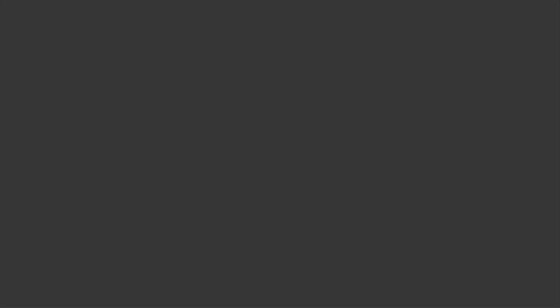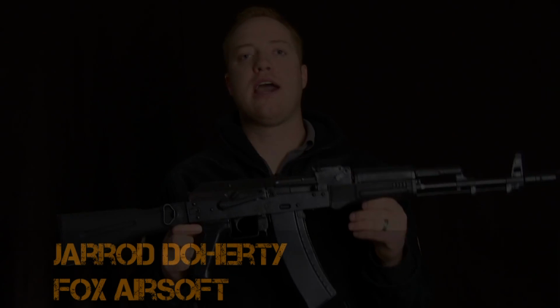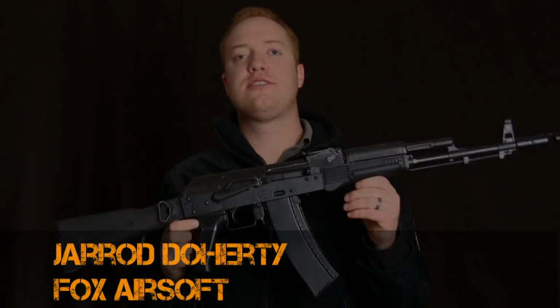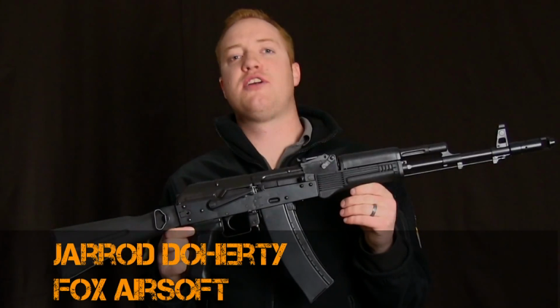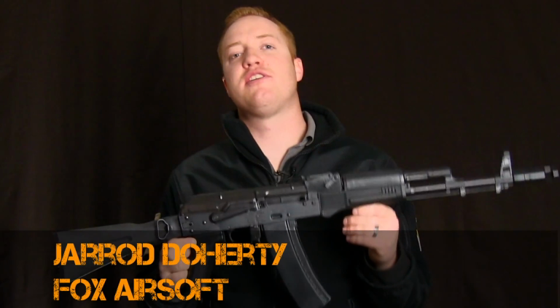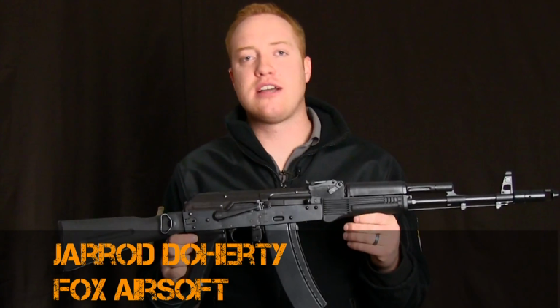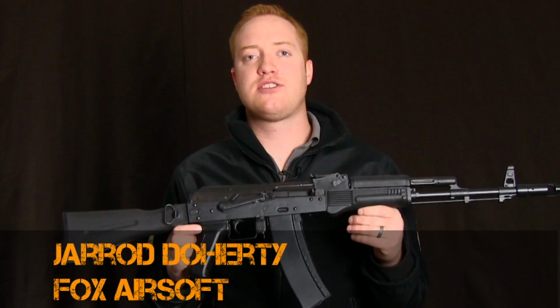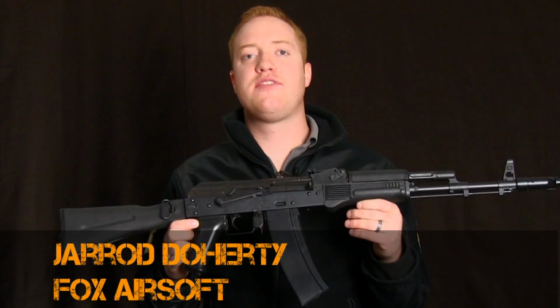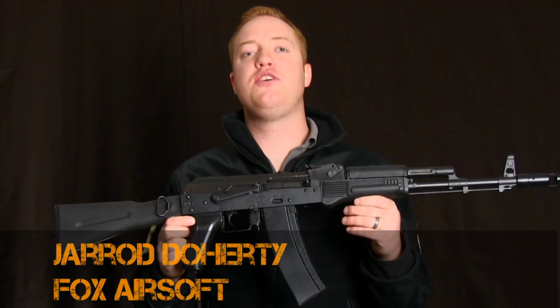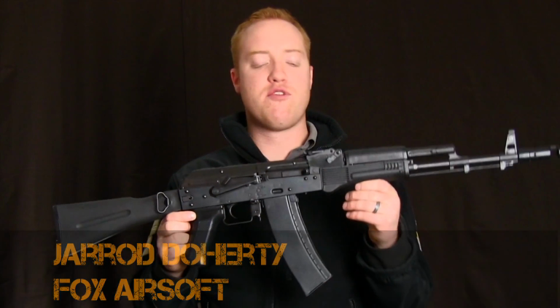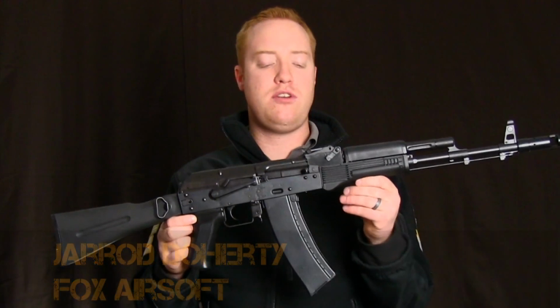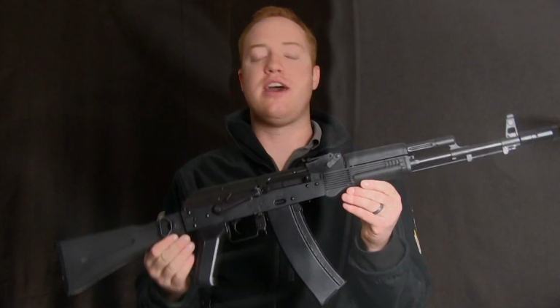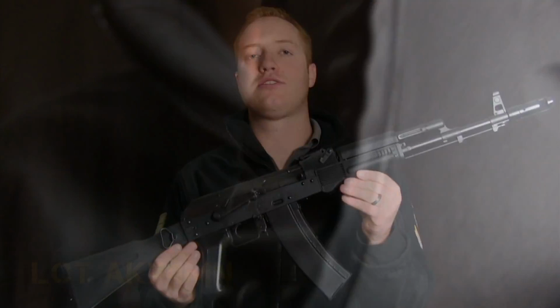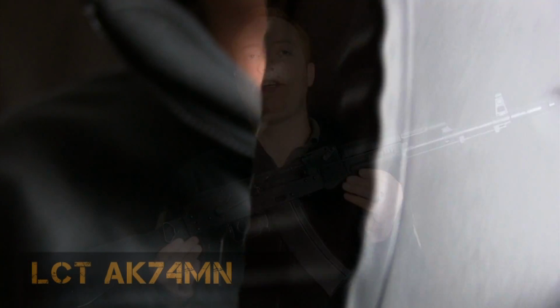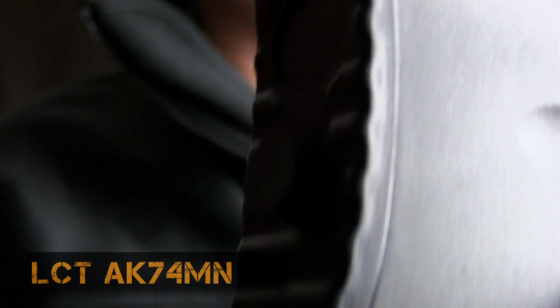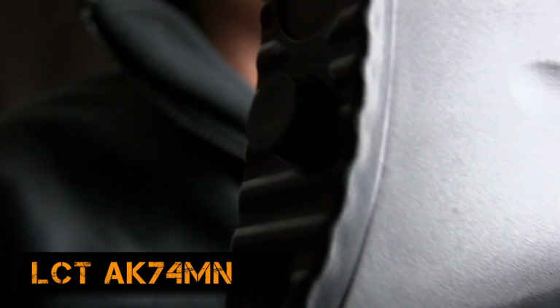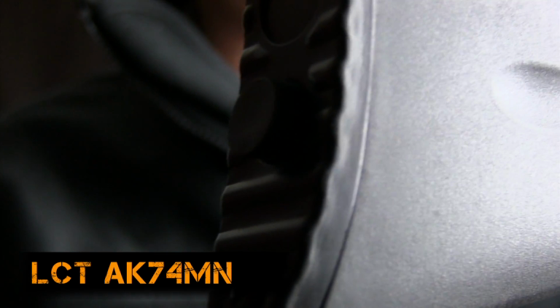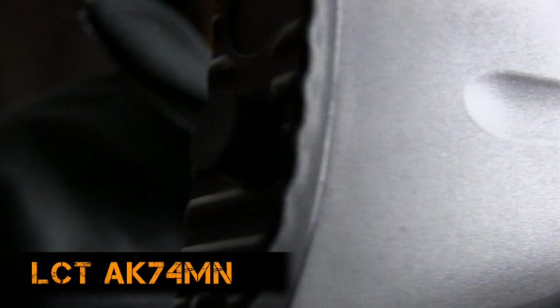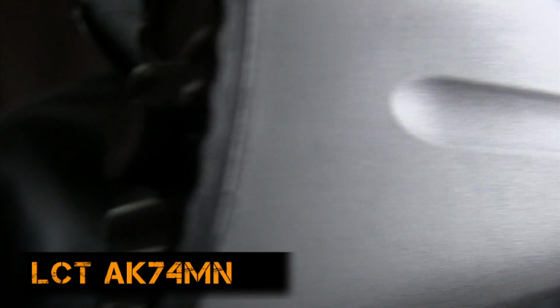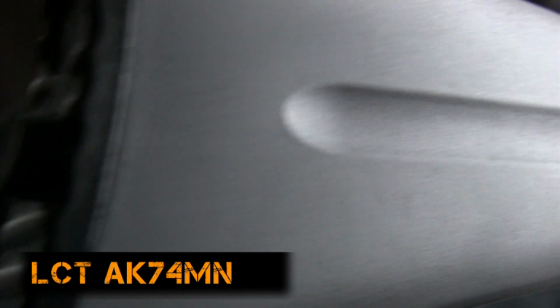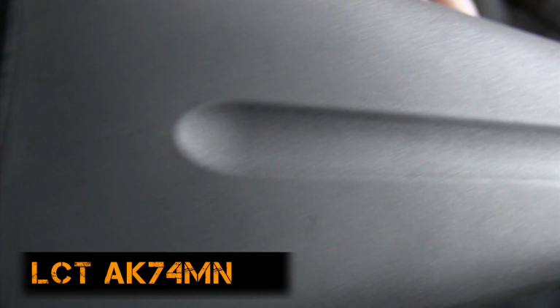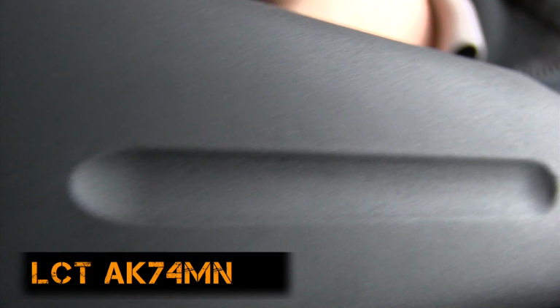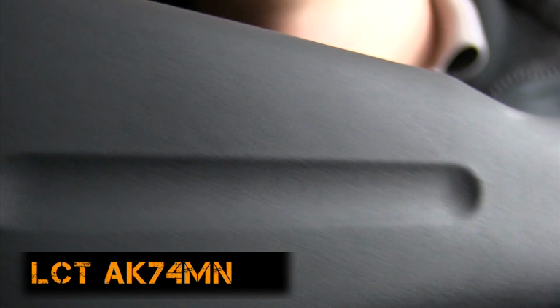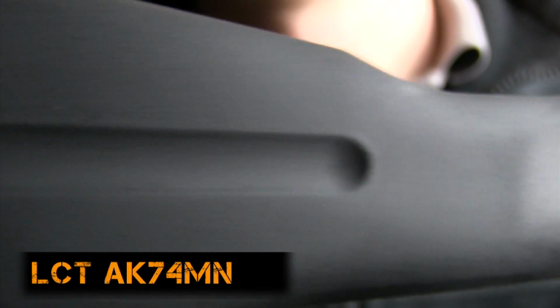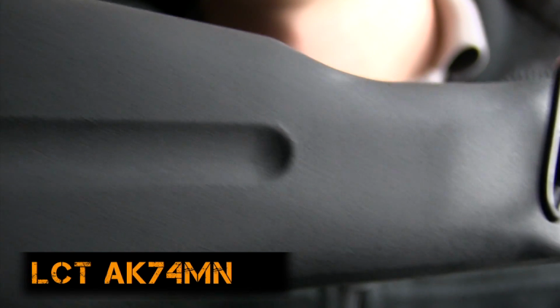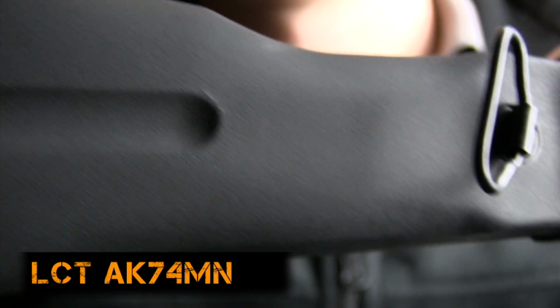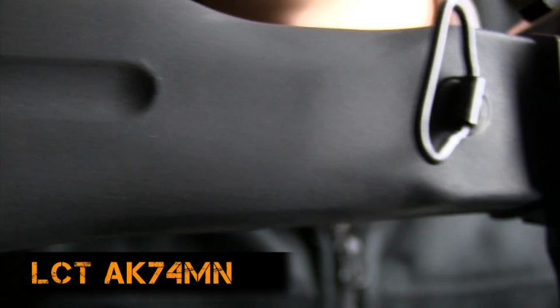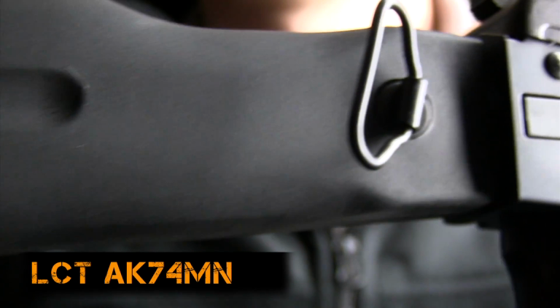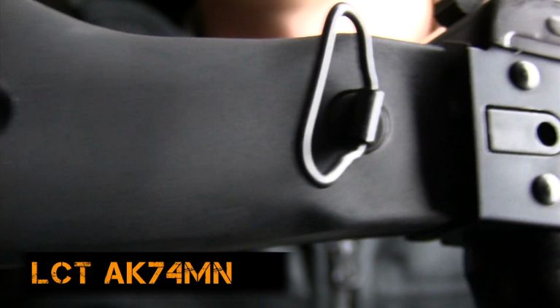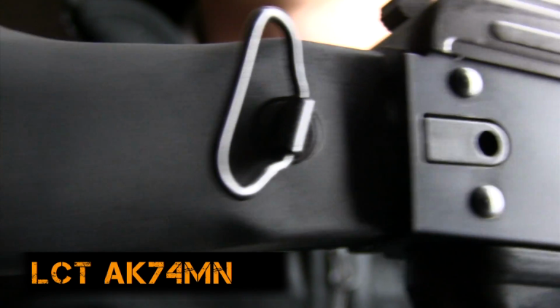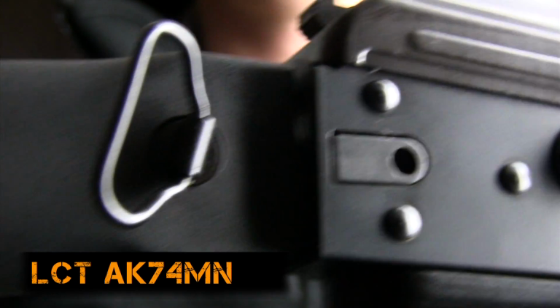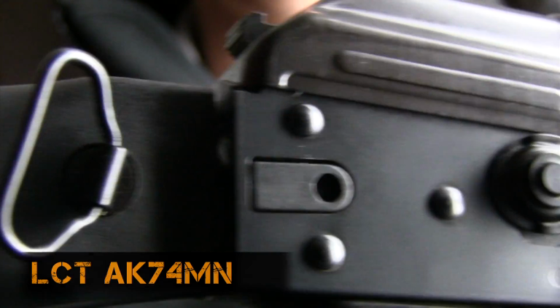Hey guys, Jared over here at Fox Airsoft, giving you an overview of the LCT AK-74MN. A beautiful example here, and I want to go over some of the features with you.